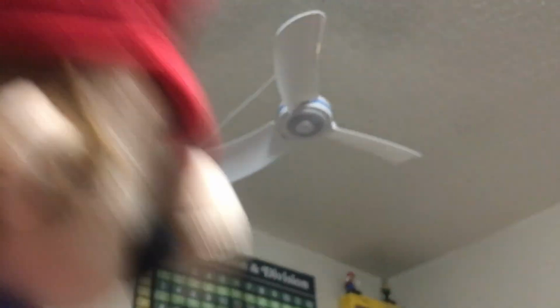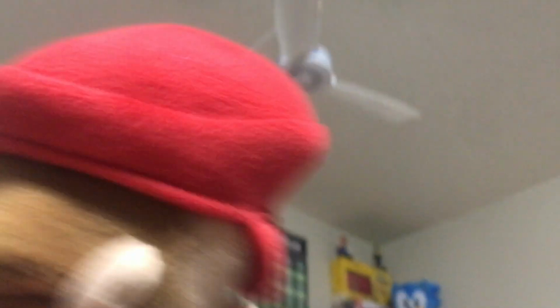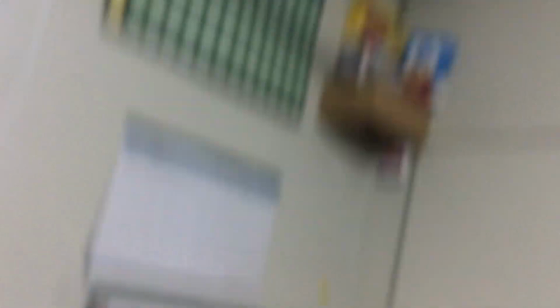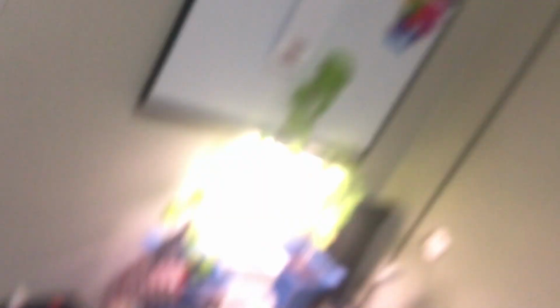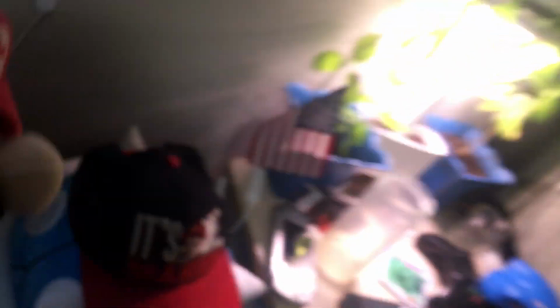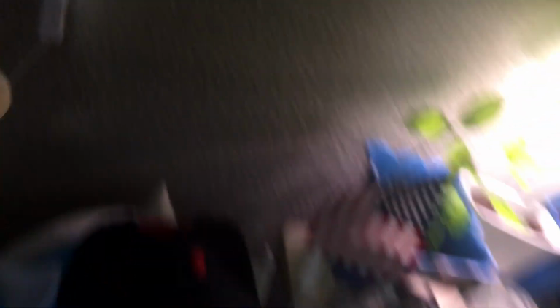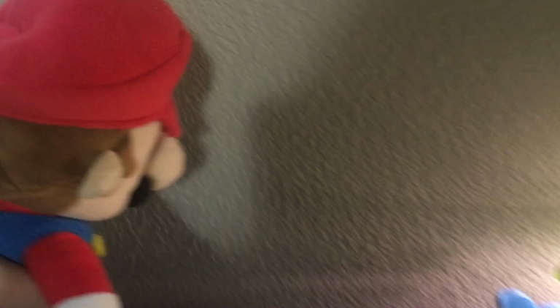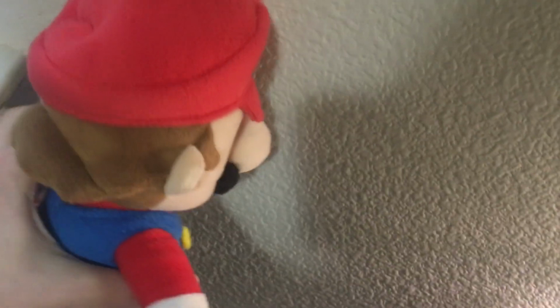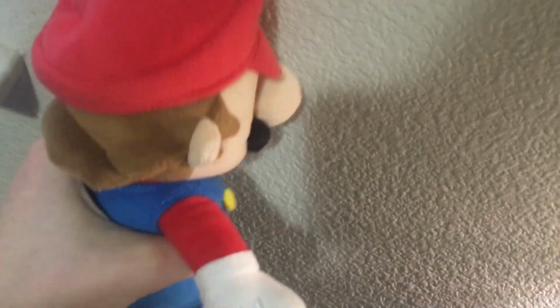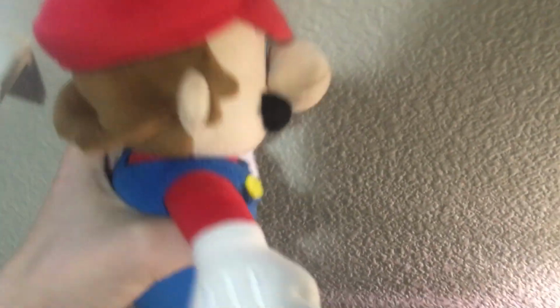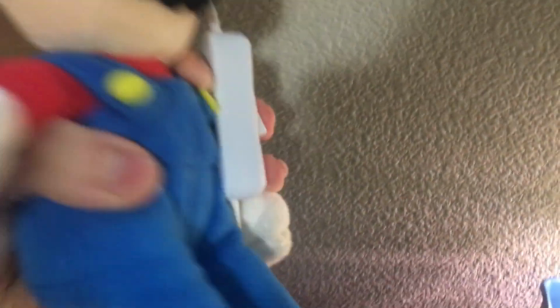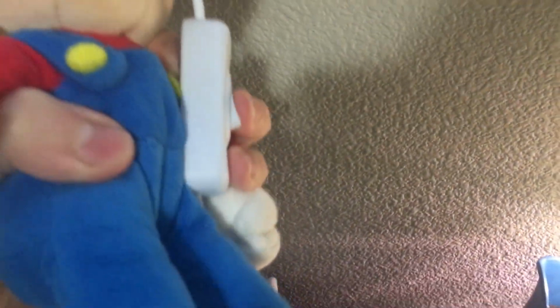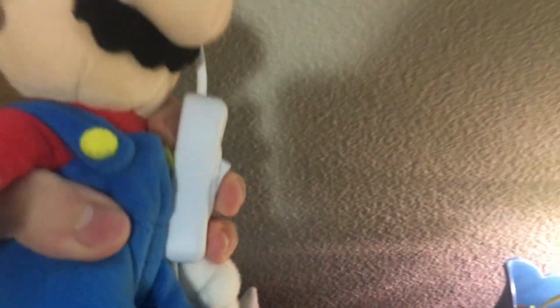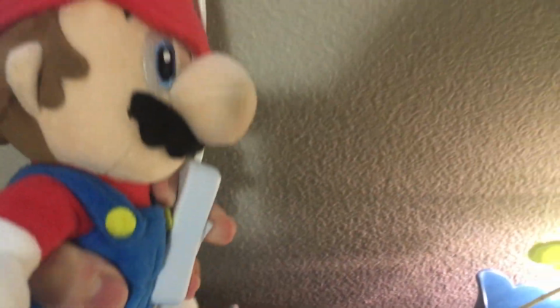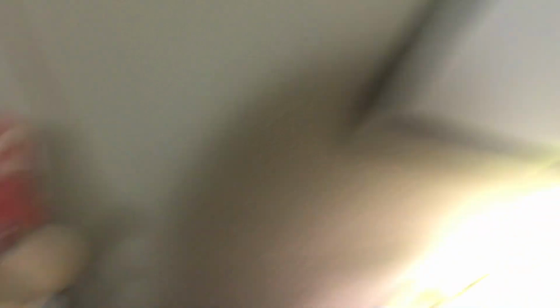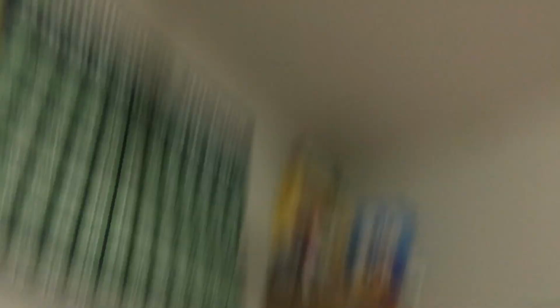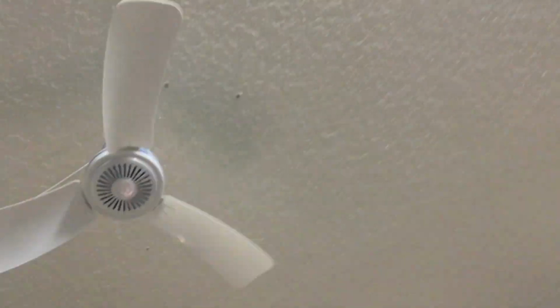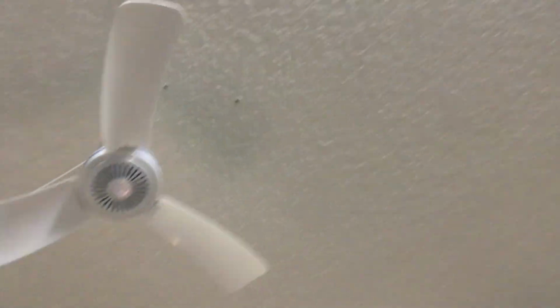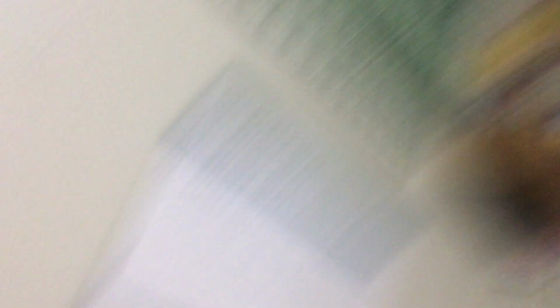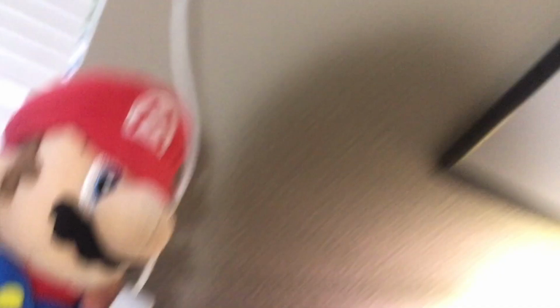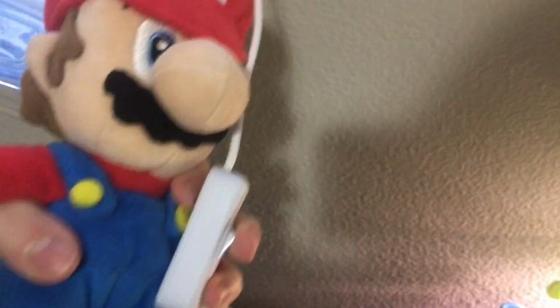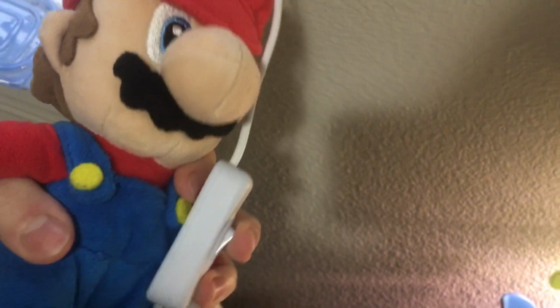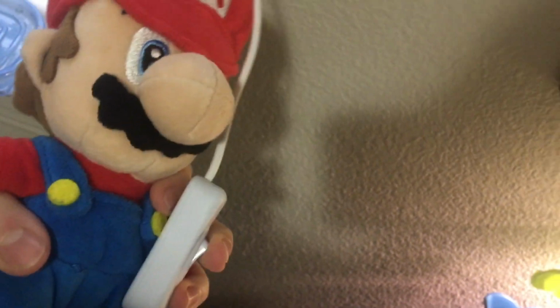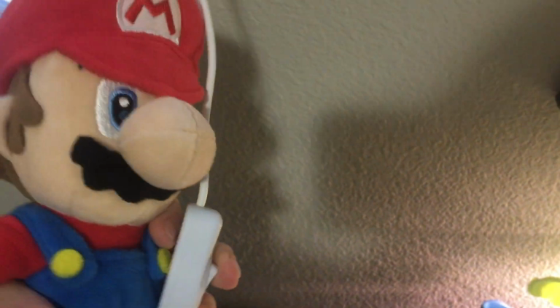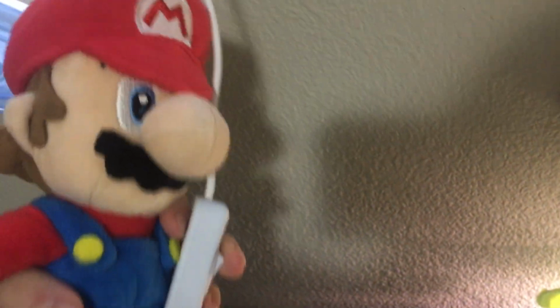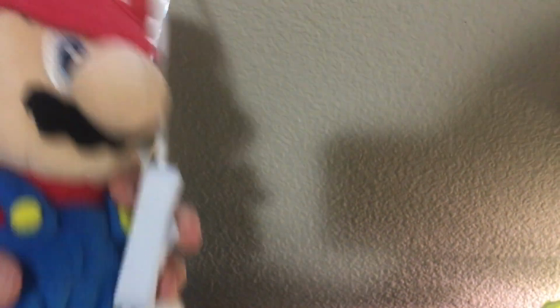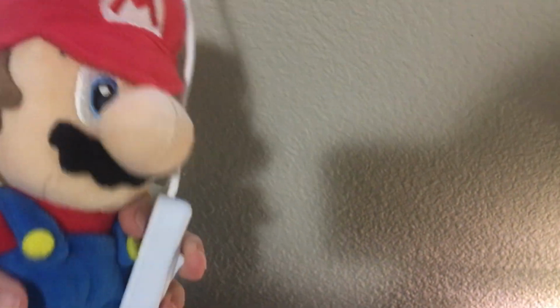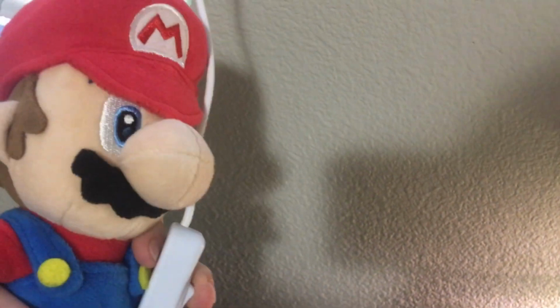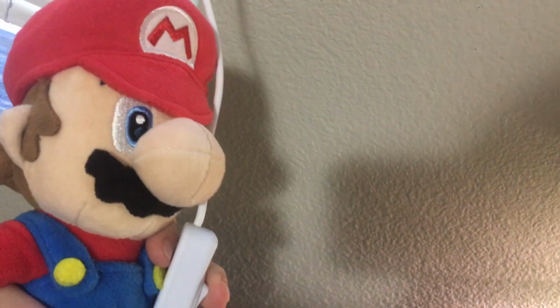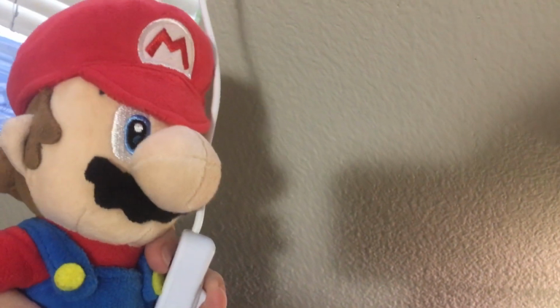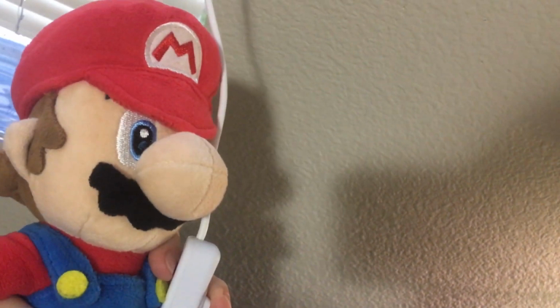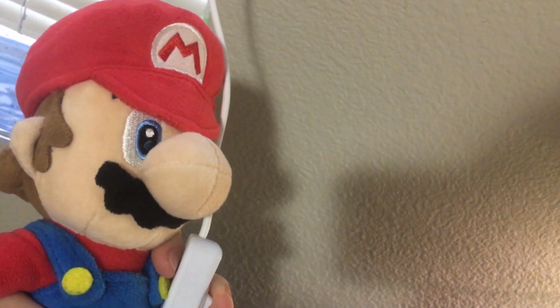Okay, alright, let's turn it on. Uh-oh, it's not turning on. Well, check it out!